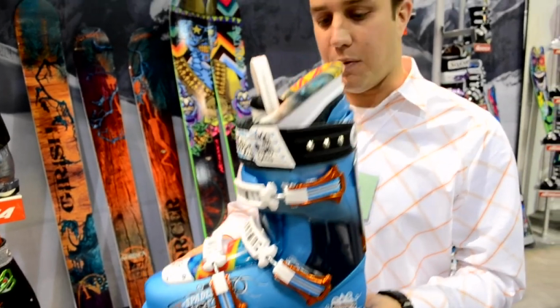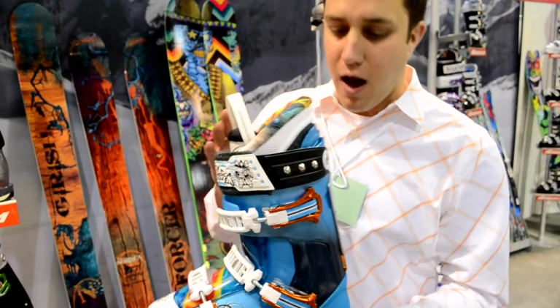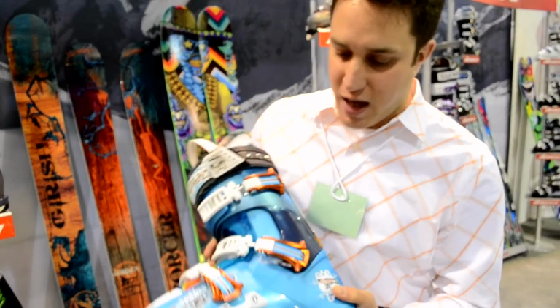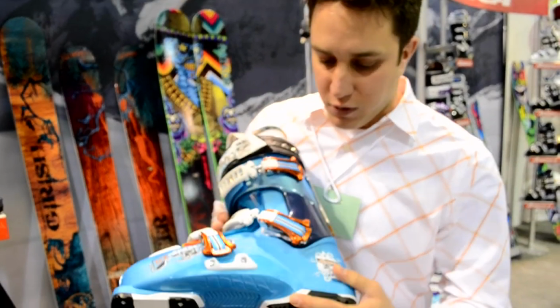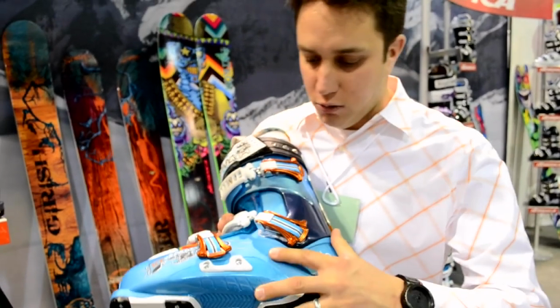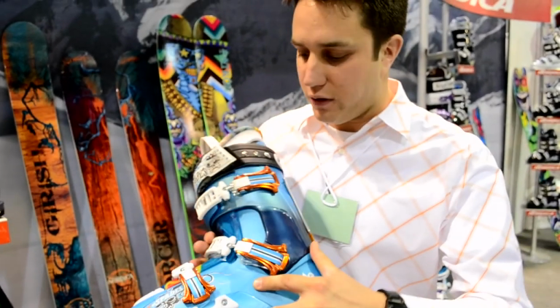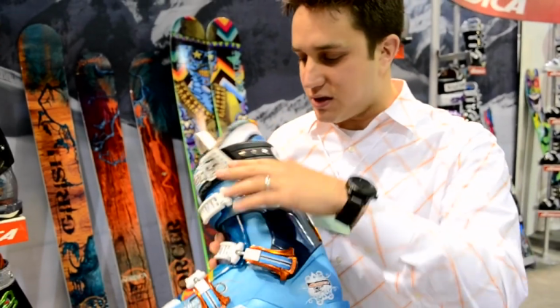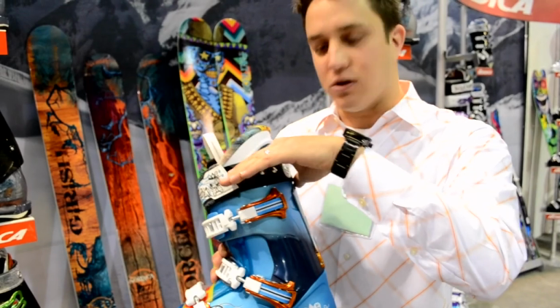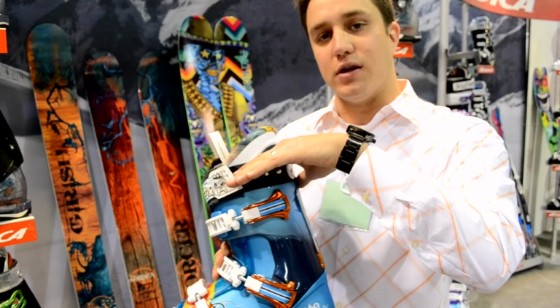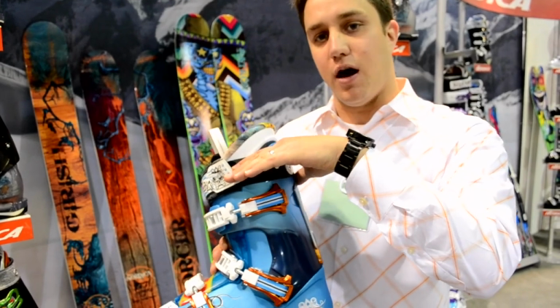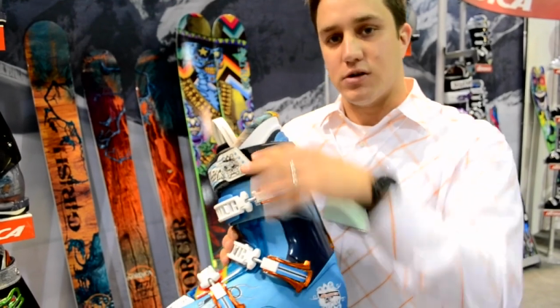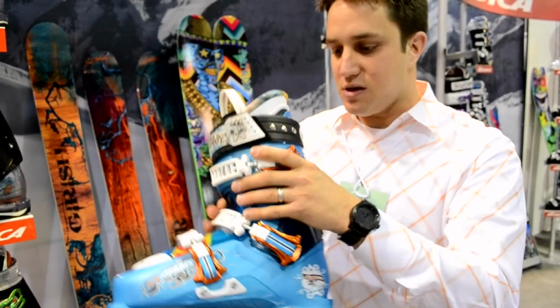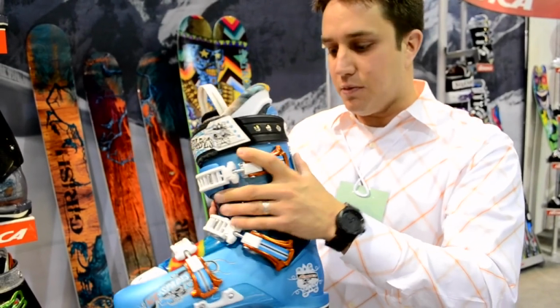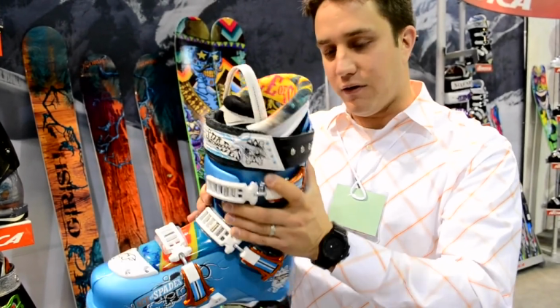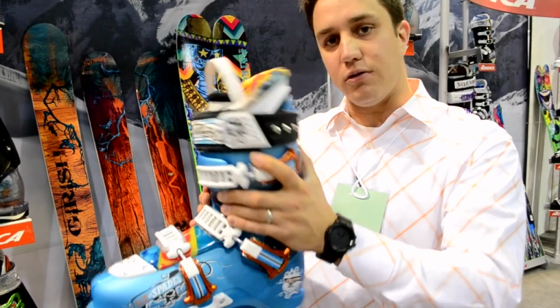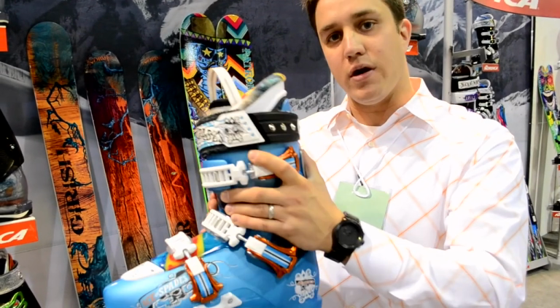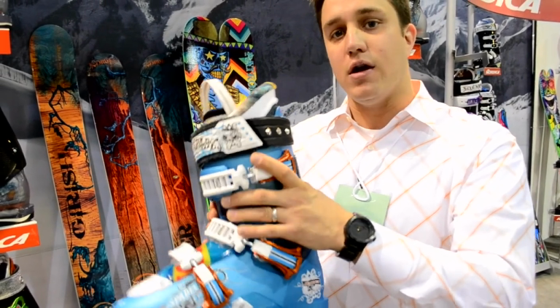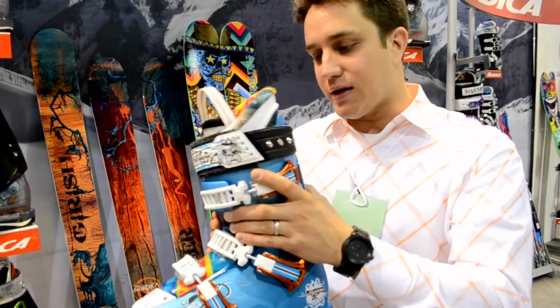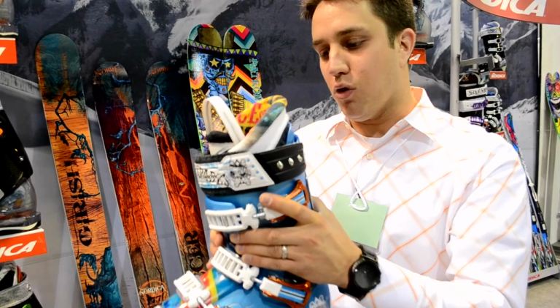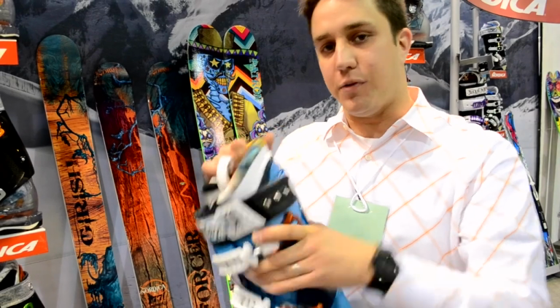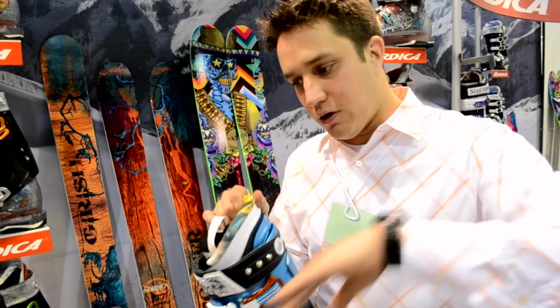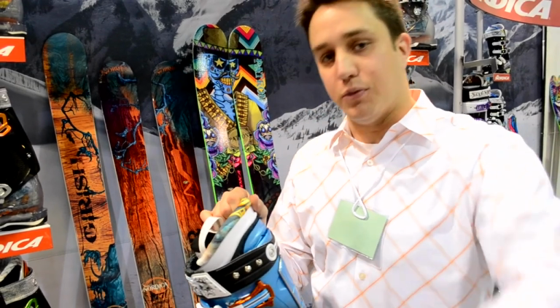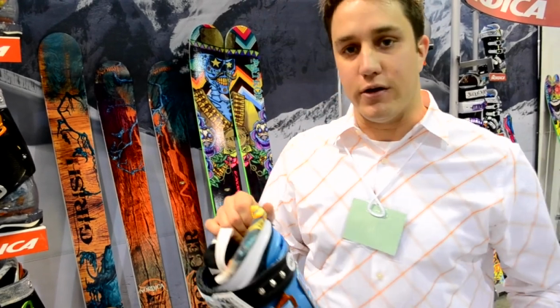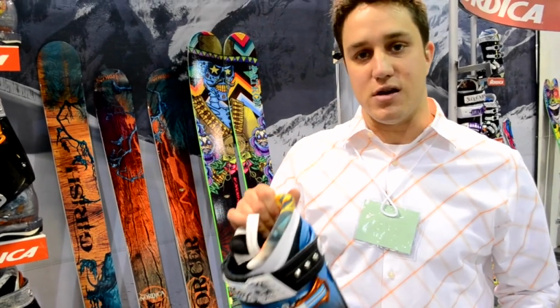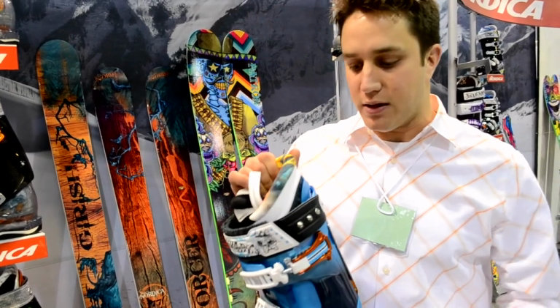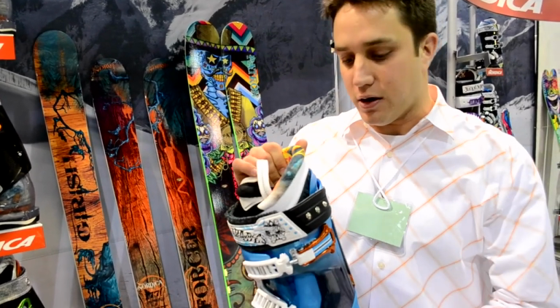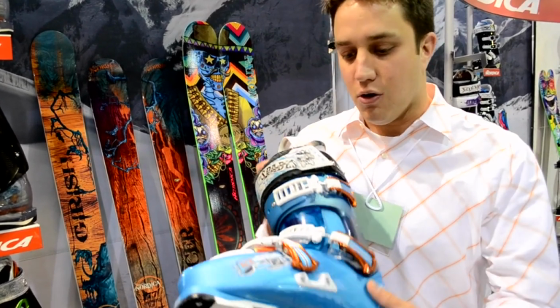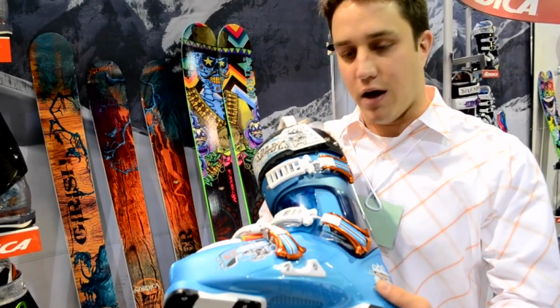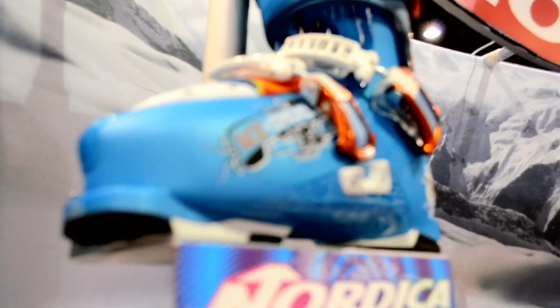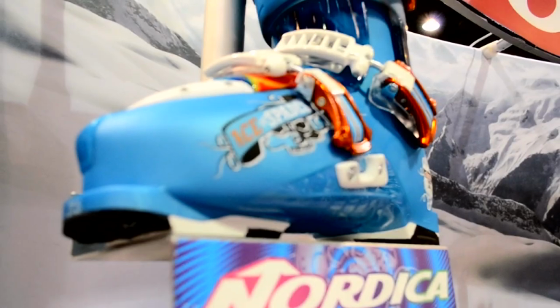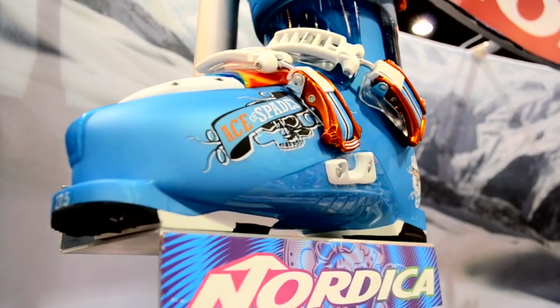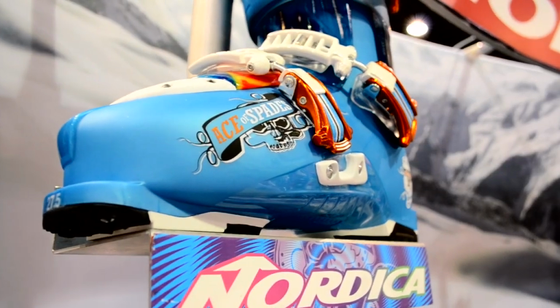We accomplished that with a lower shell that actually extends all the way to the upper cuff. So with skiing being much more of a lateral sport now, you've got that support to really crank the boot whether you're skiing upright in the park or banking turns out on the rest of the hill.